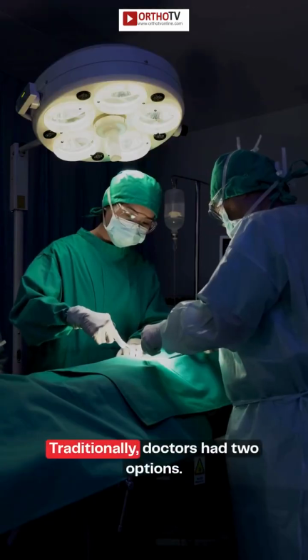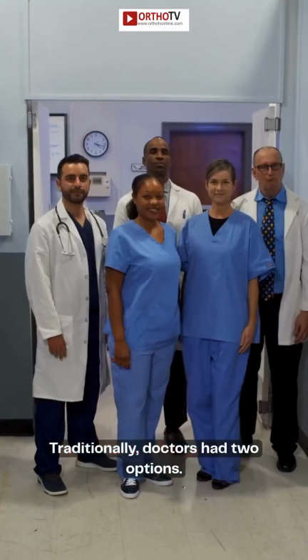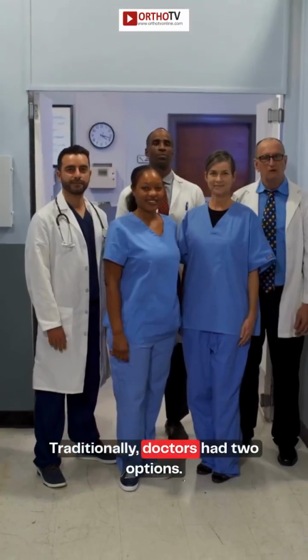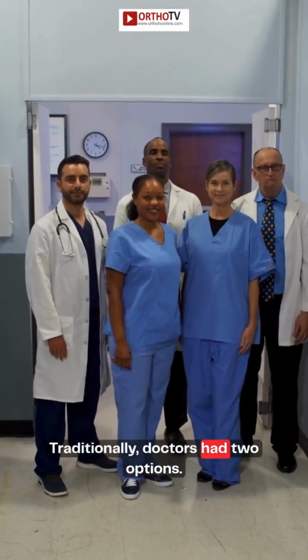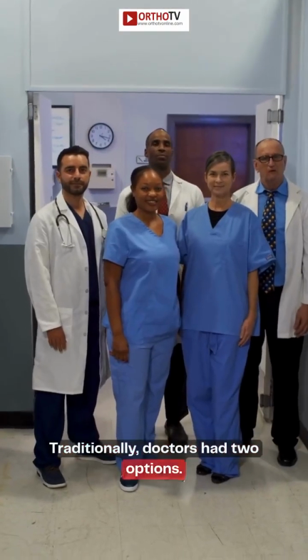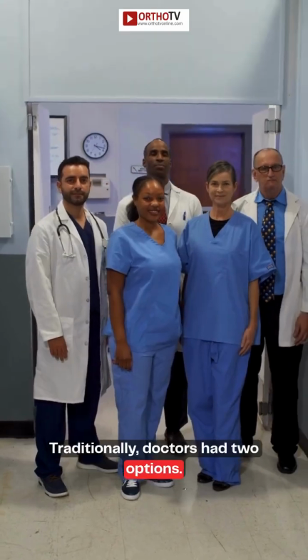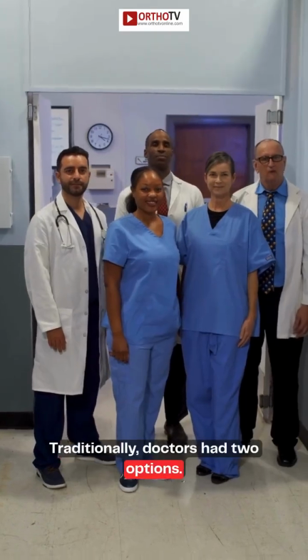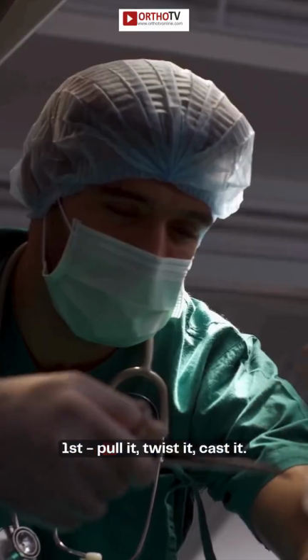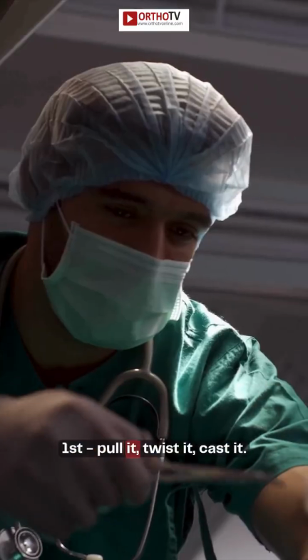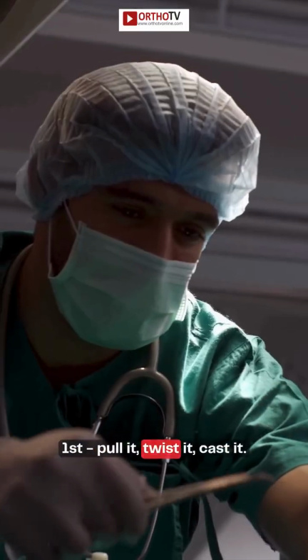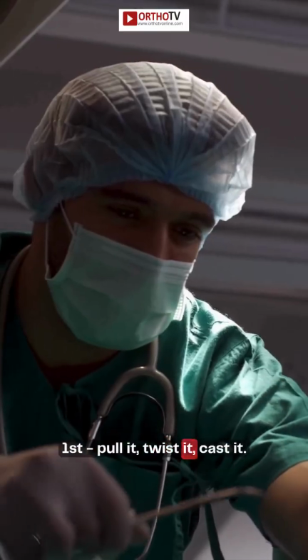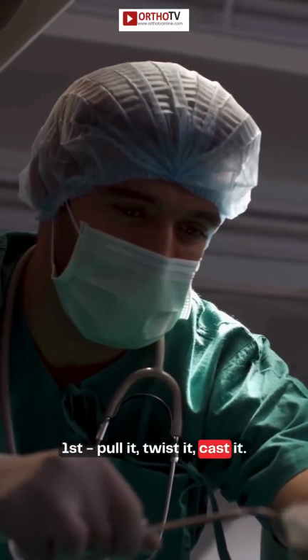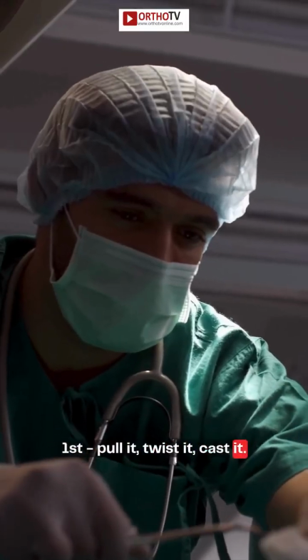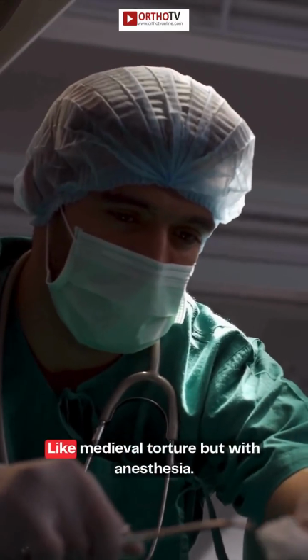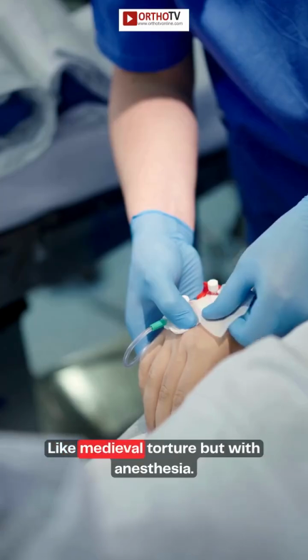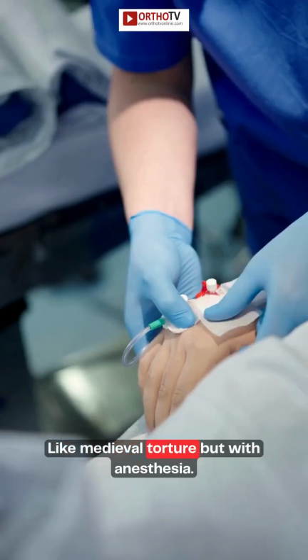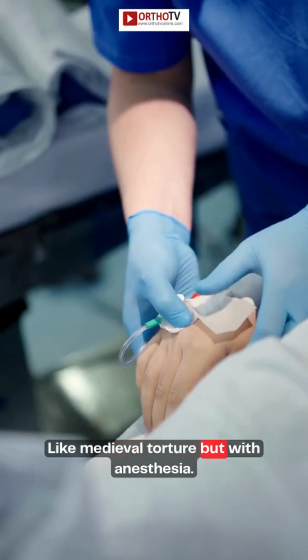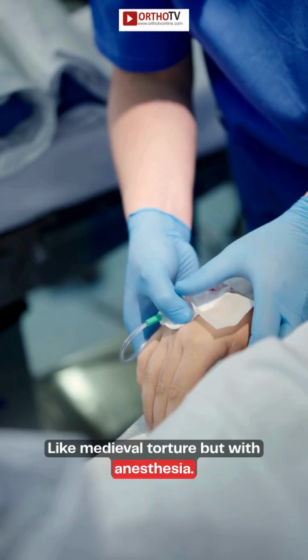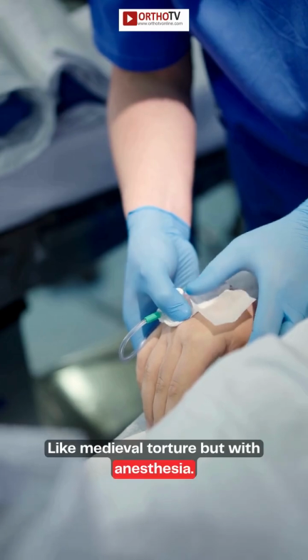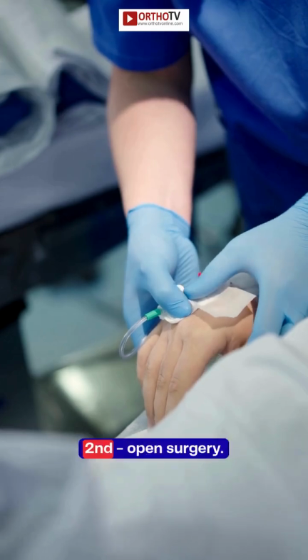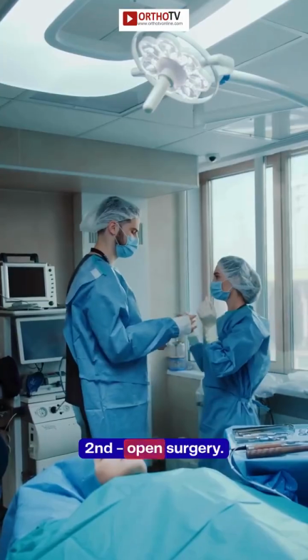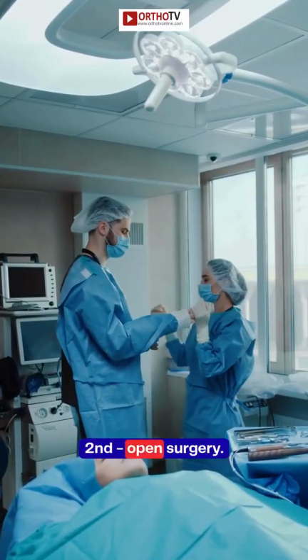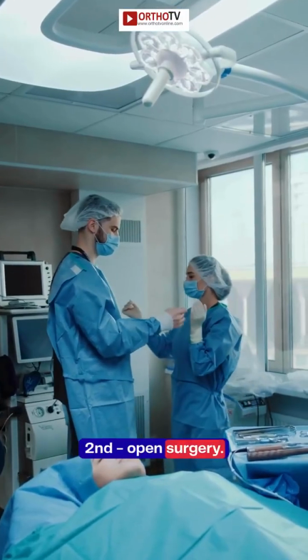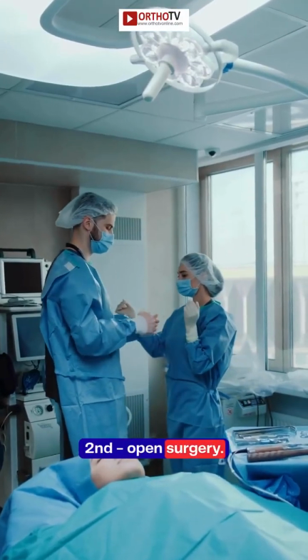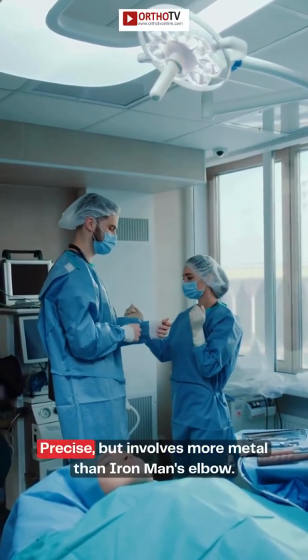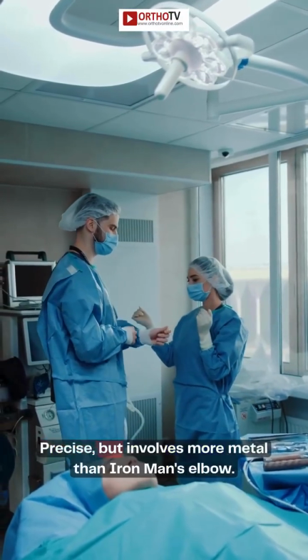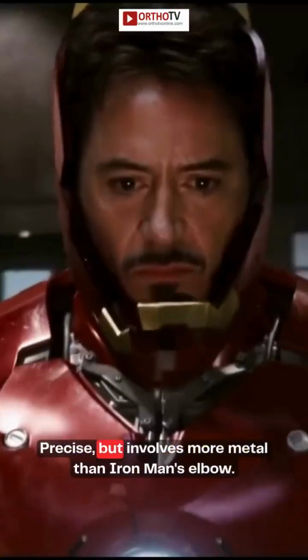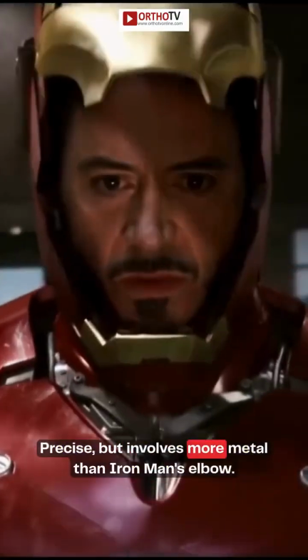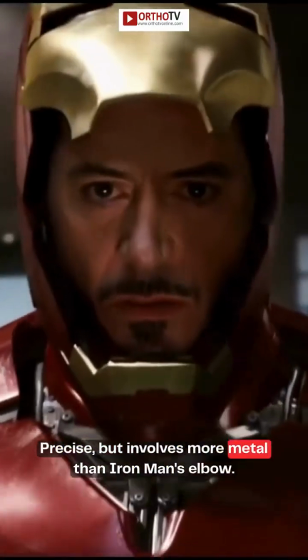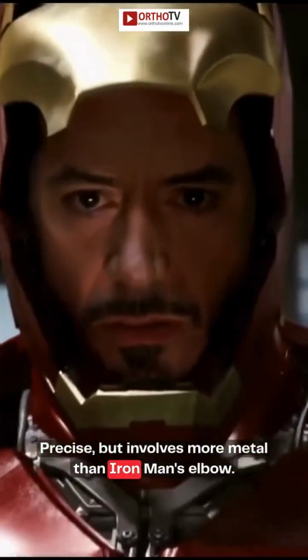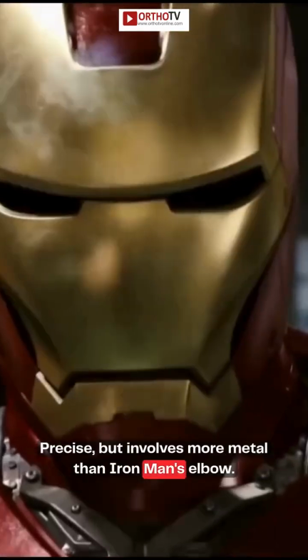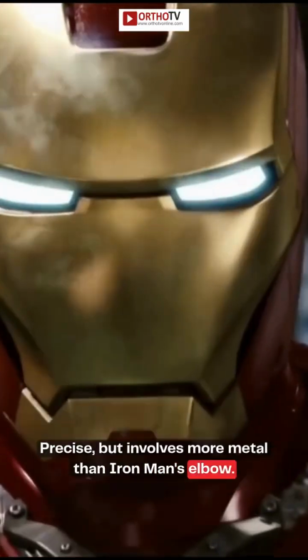Traditionally, doctors had two options. One: pull it, twist it, cast it — like medieval torture but with anesthesia. Two: open surgery — precise, but involves more metal than Iron Man's elbow.